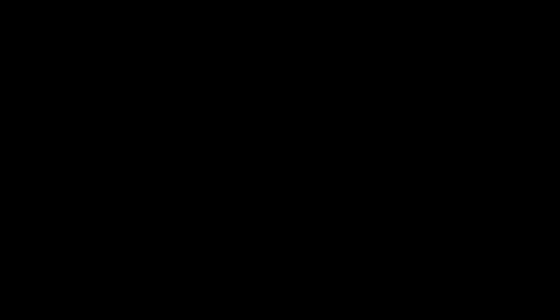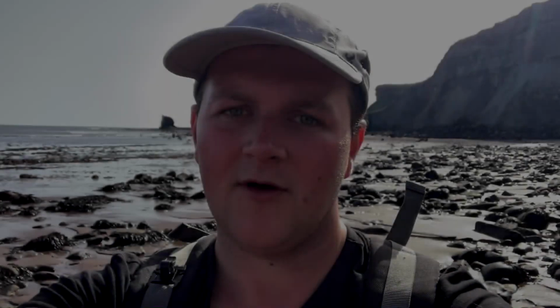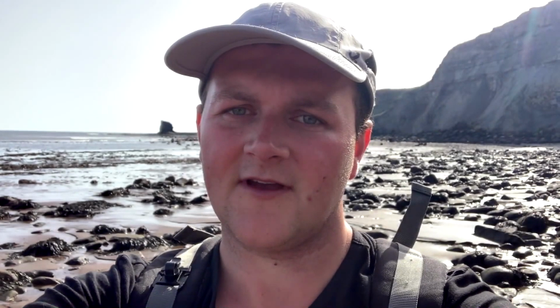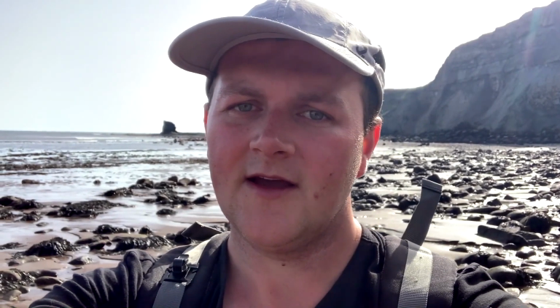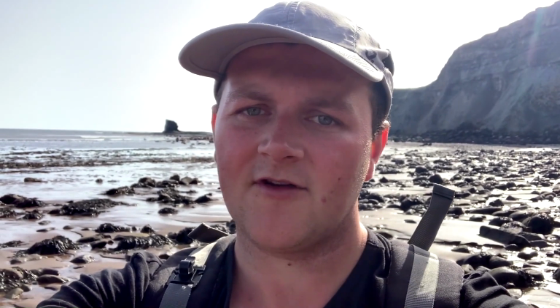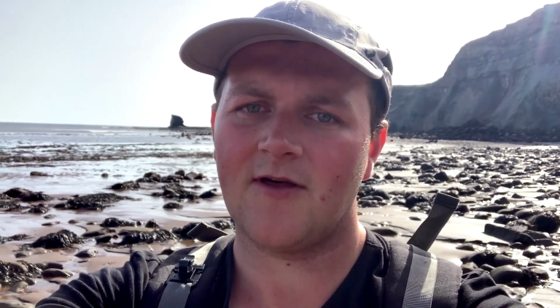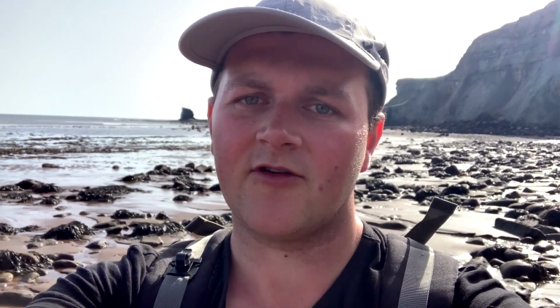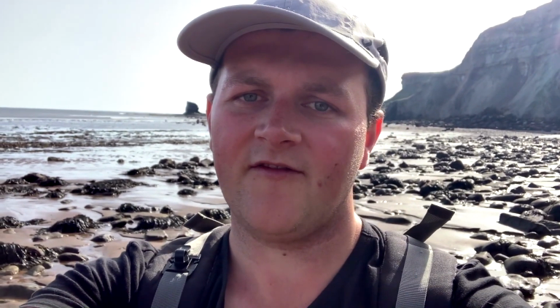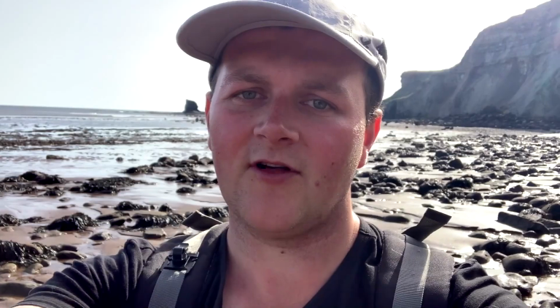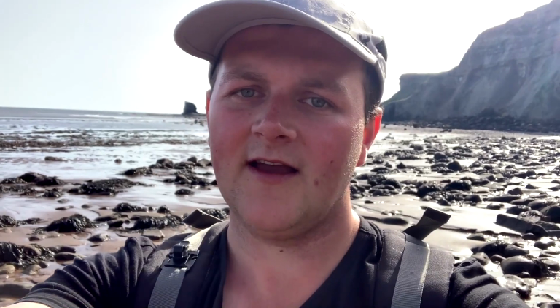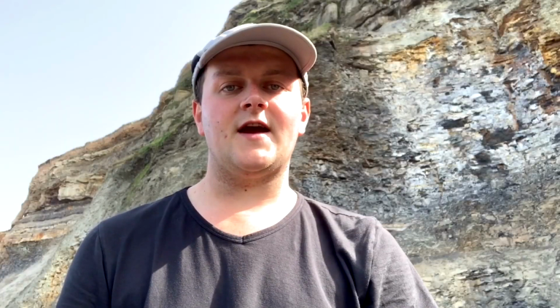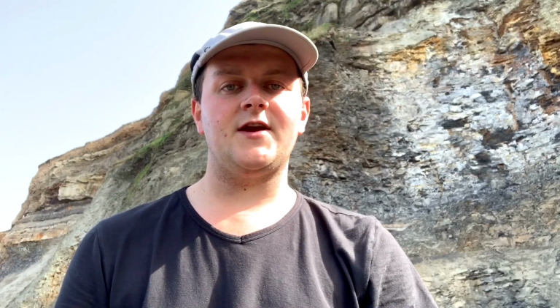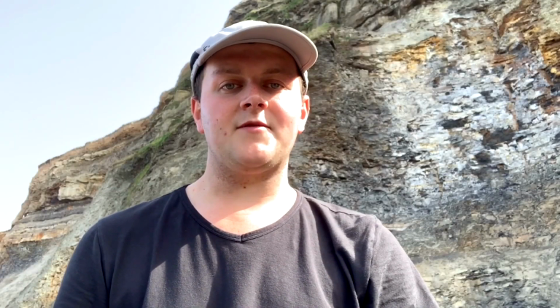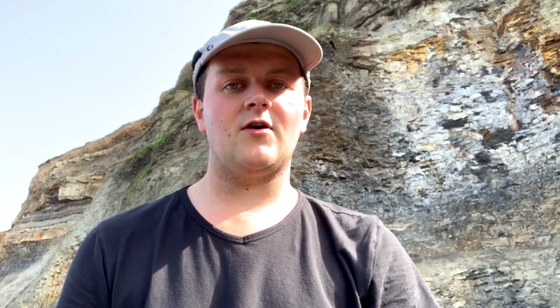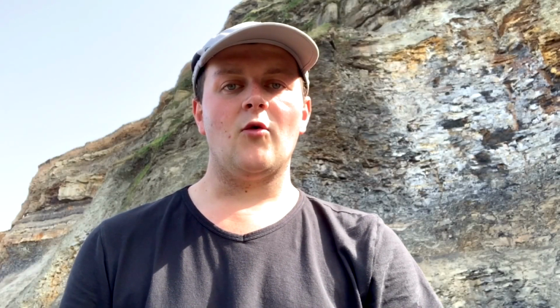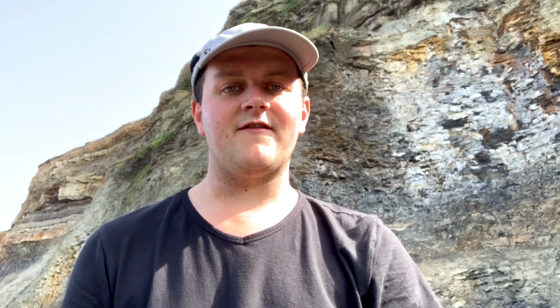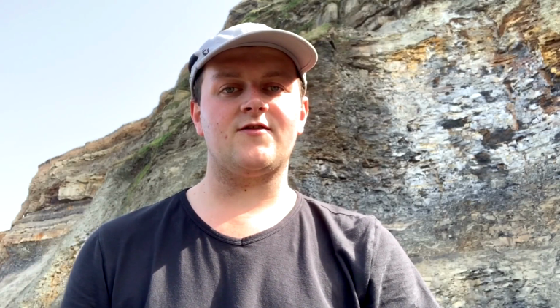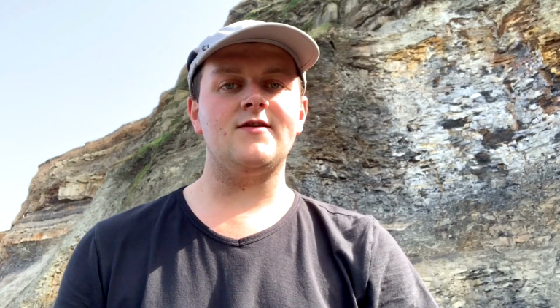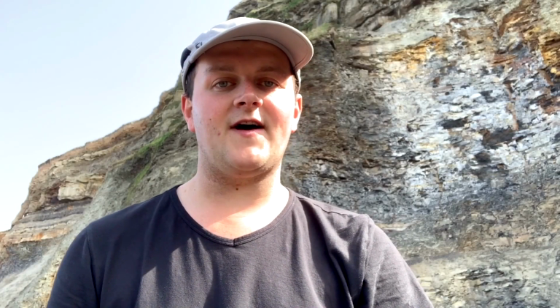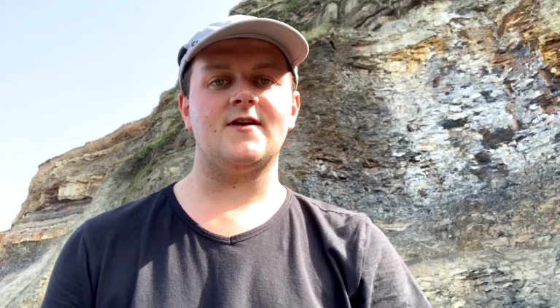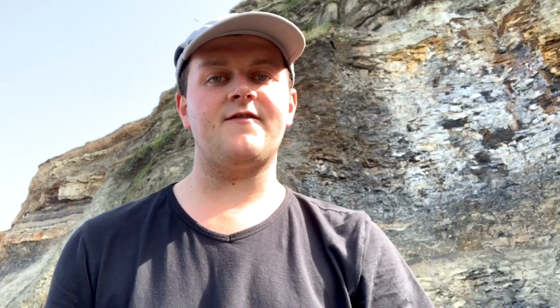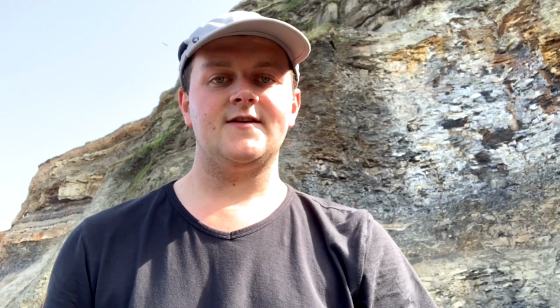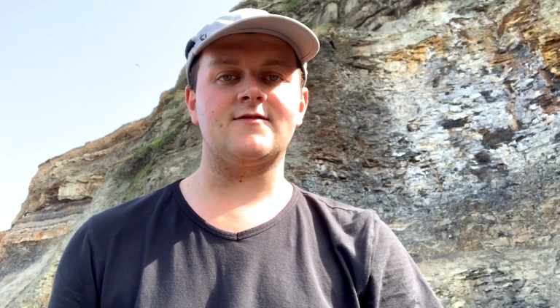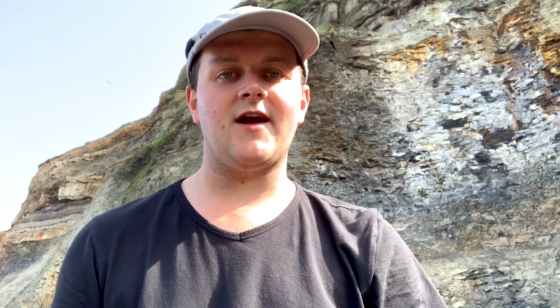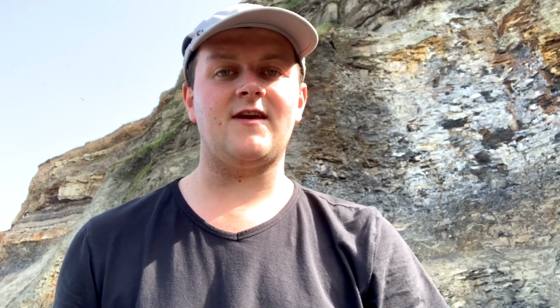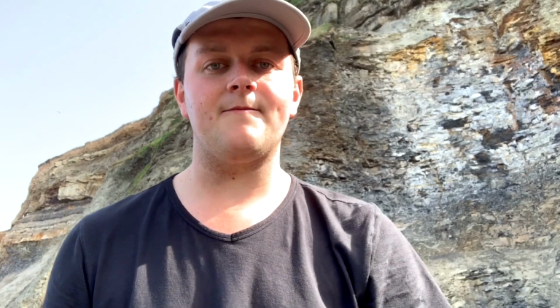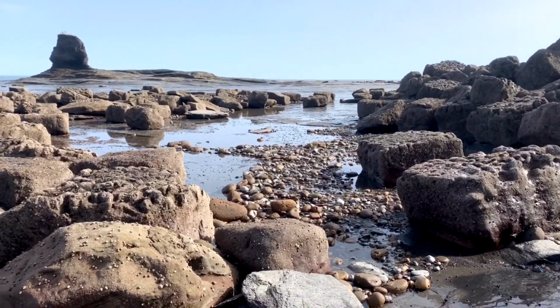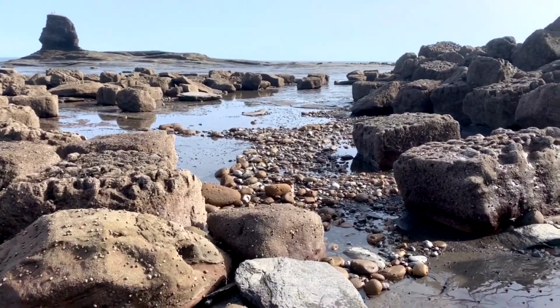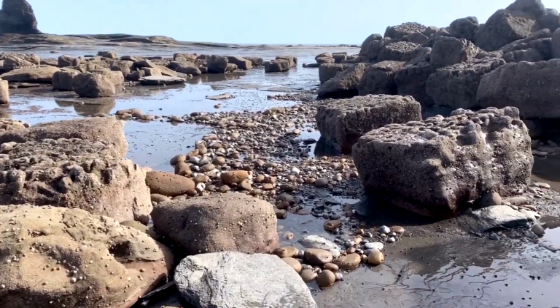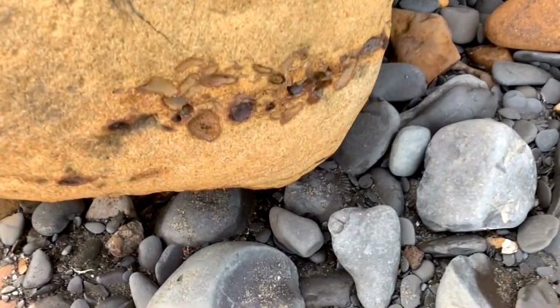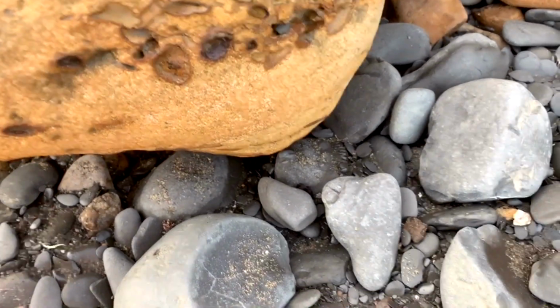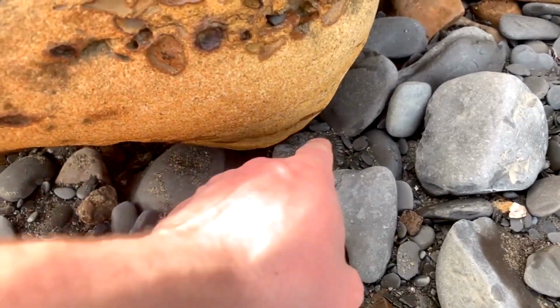Hi everyone, how's it going? Today I've come down to the beach for another bit of fossil collecting. Towards the end of the video I'm going to show you one of my first really nice finds, so definitely stick around to the very end to see that. Let's go fossil hunting!